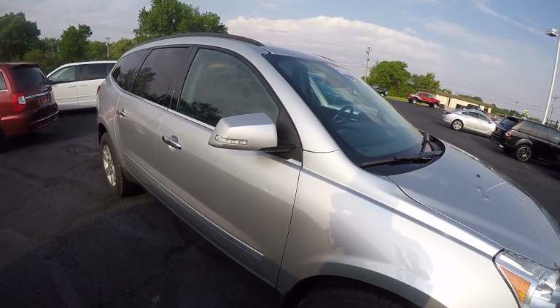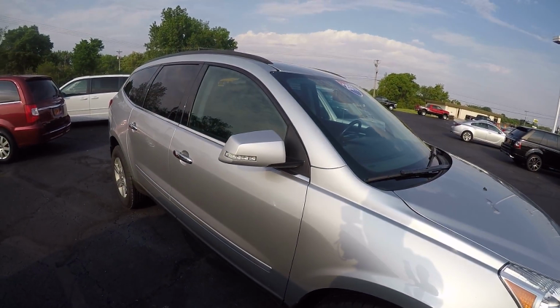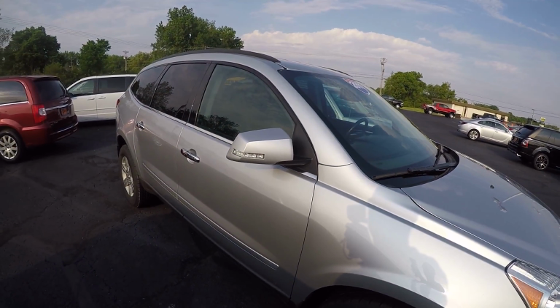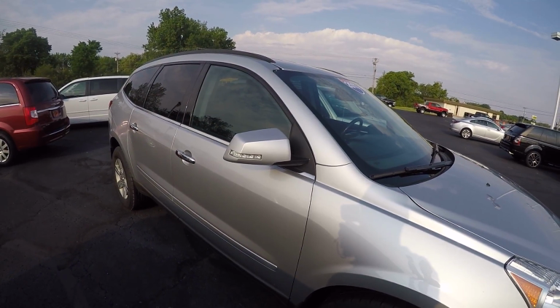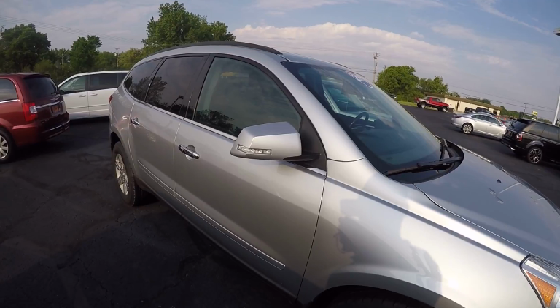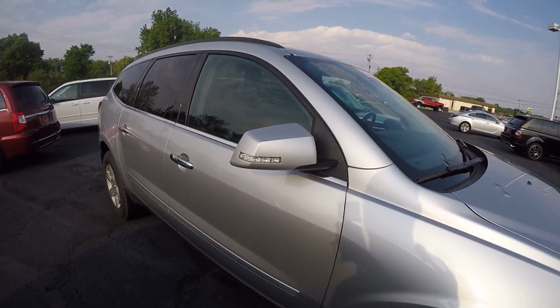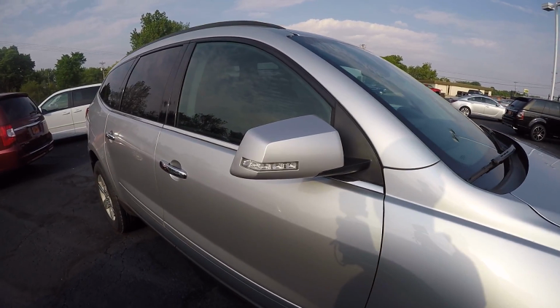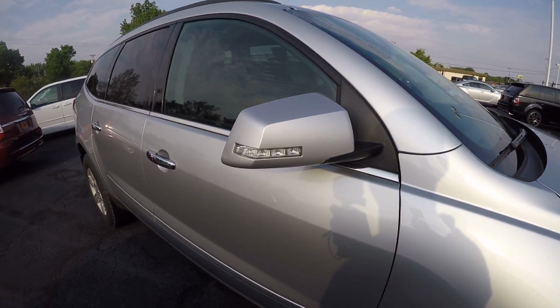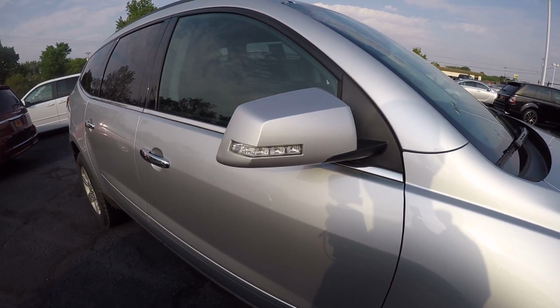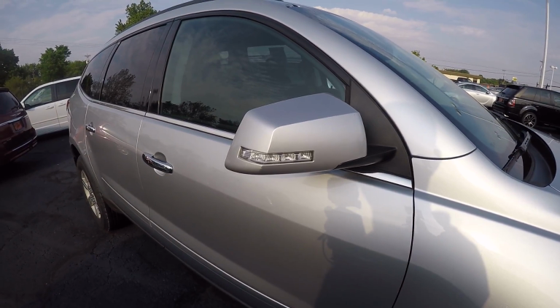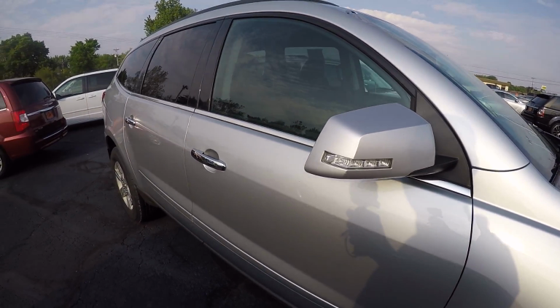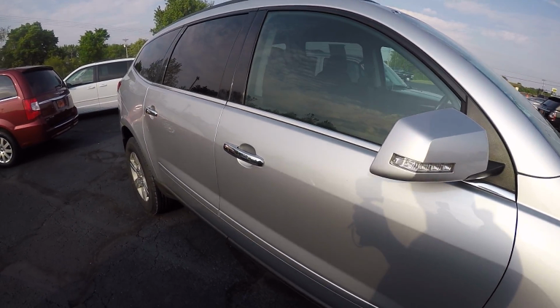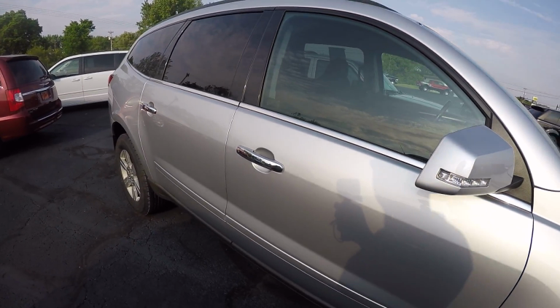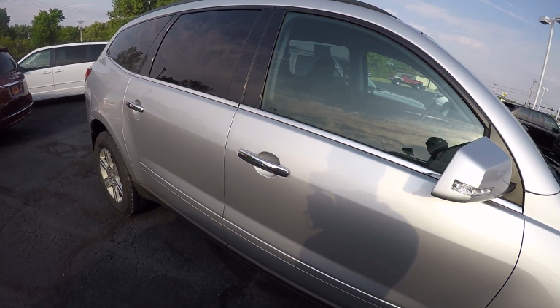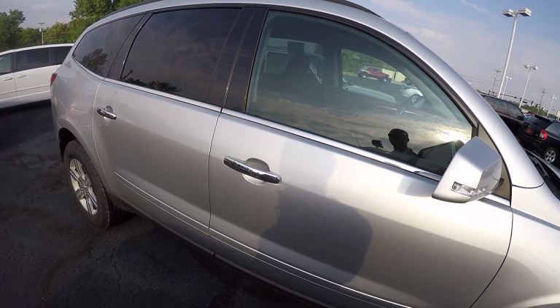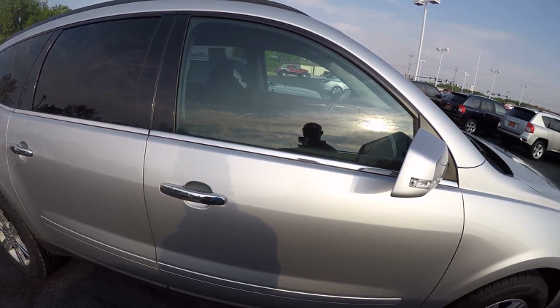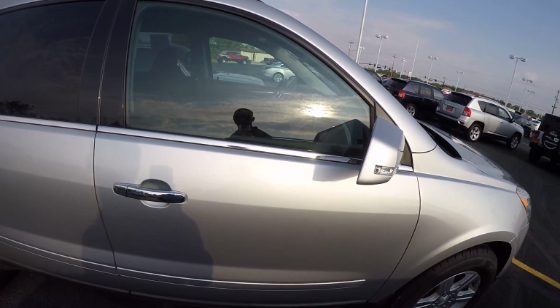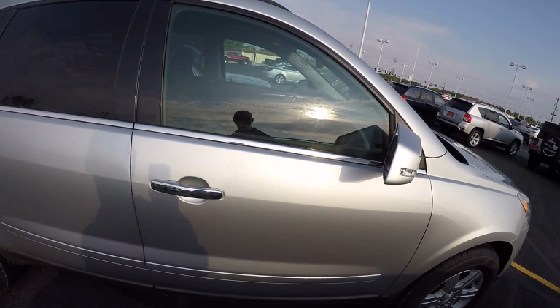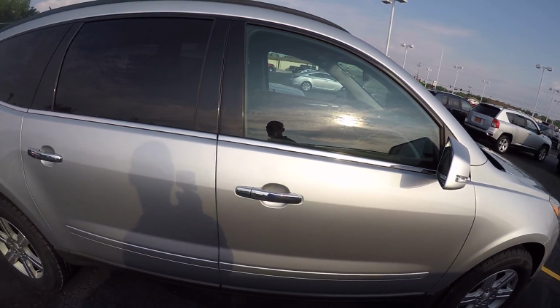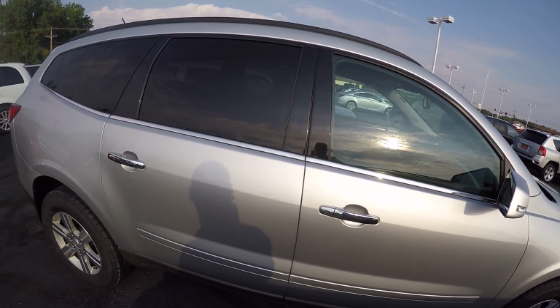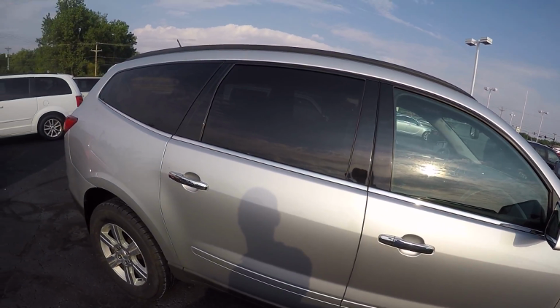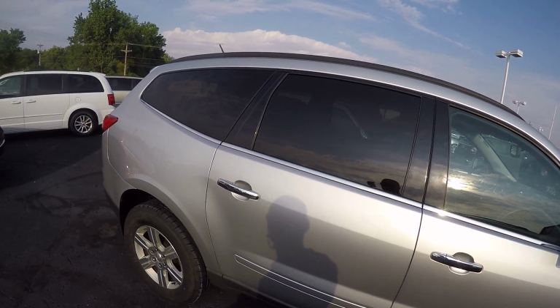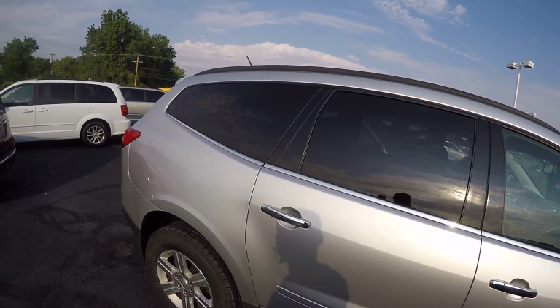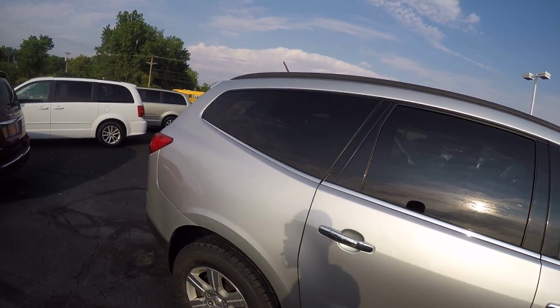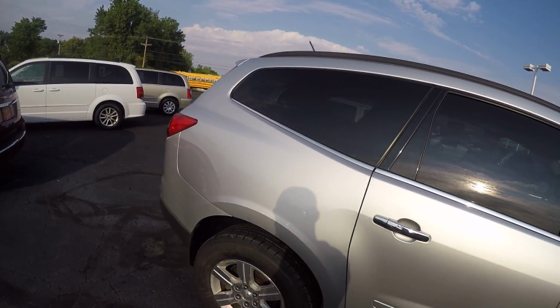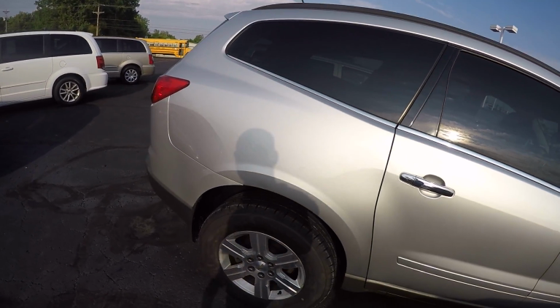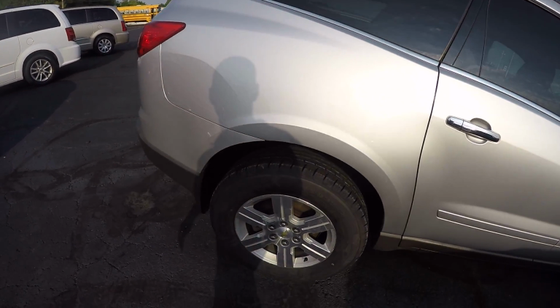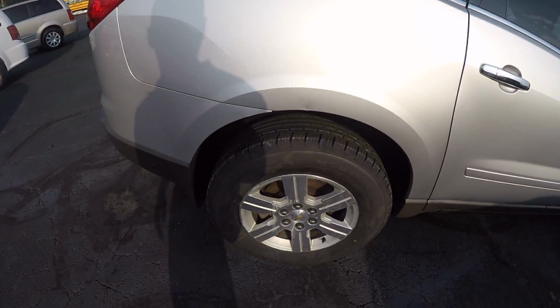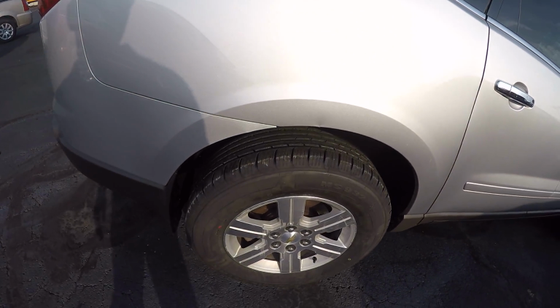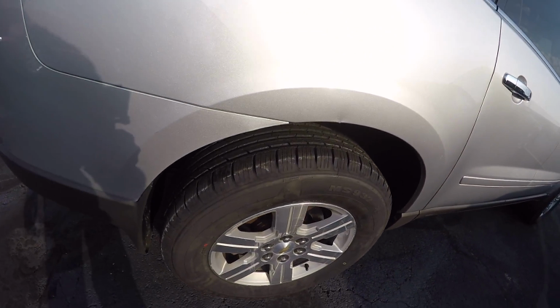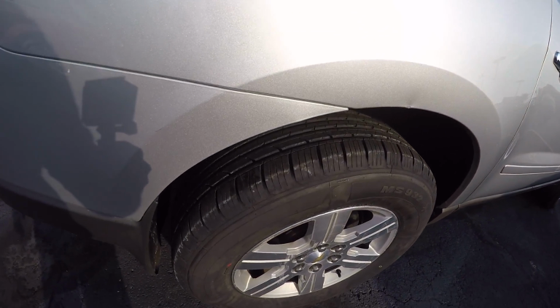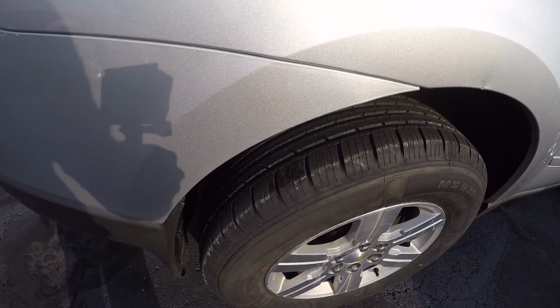Down the side, this has body-colored mirrors with turn signals on there, chrome door handles, a chrome strip at the bottom of the windows, and deep tinted glass in the back. Rear tires are in great shape as well.